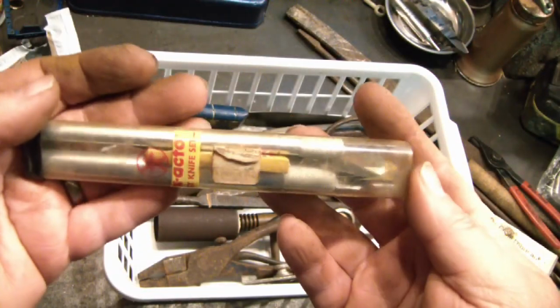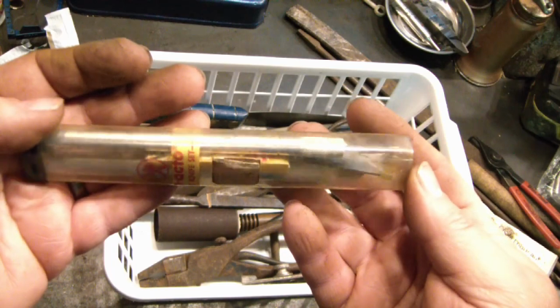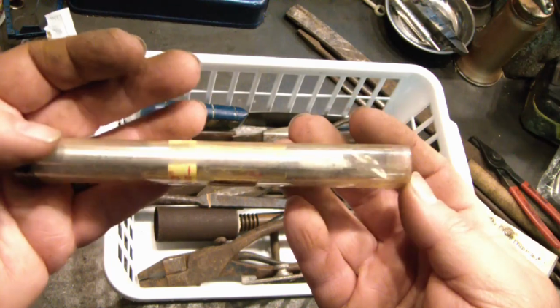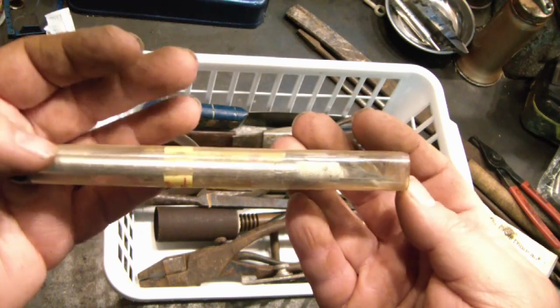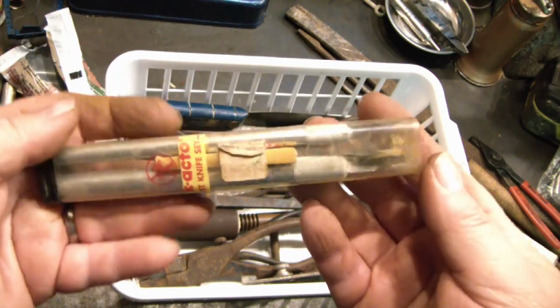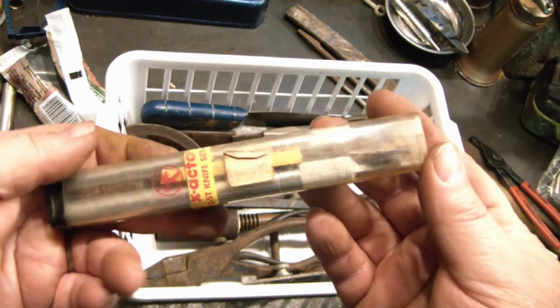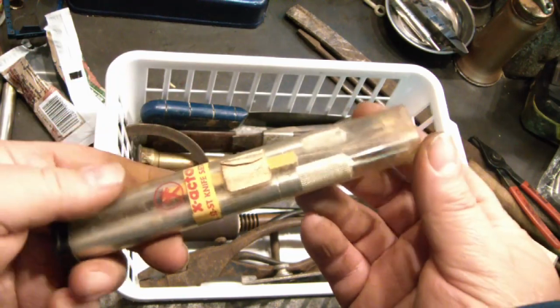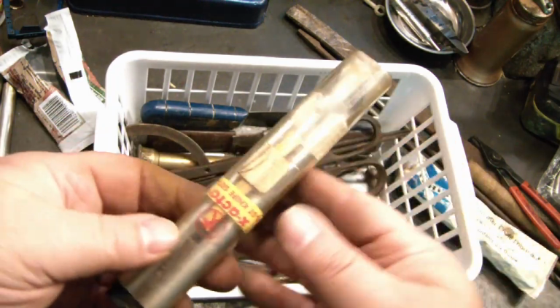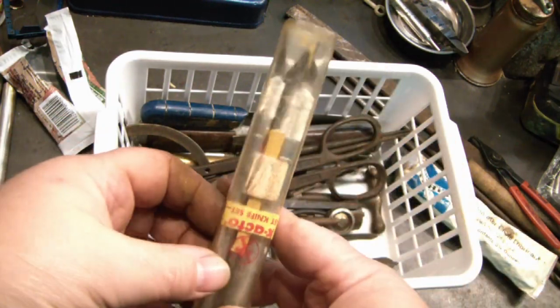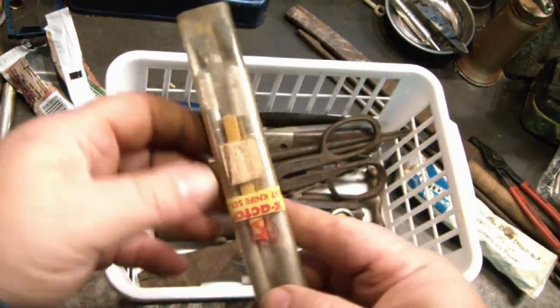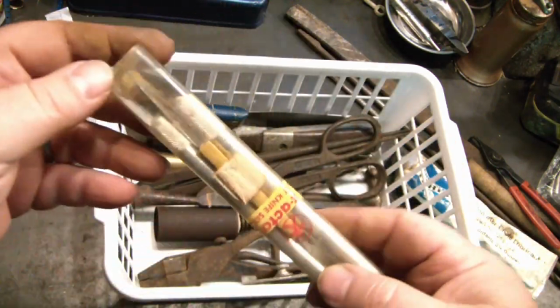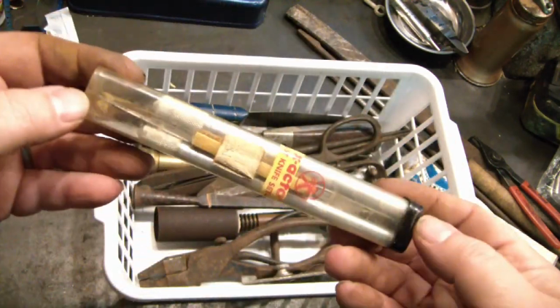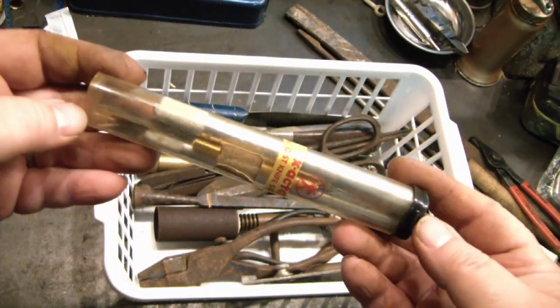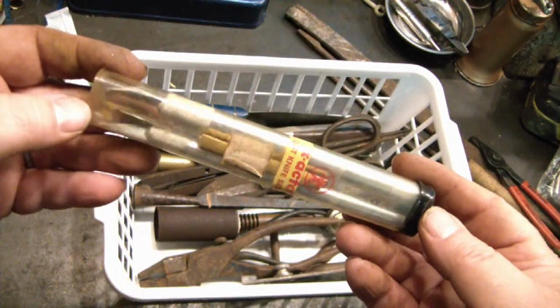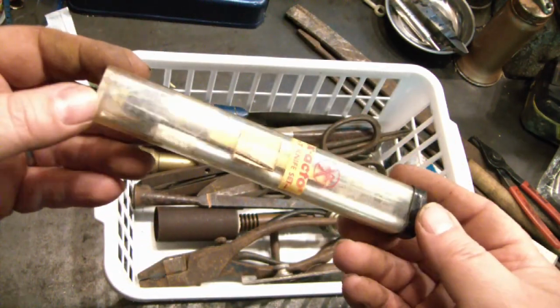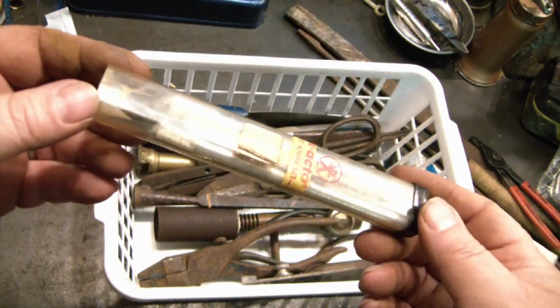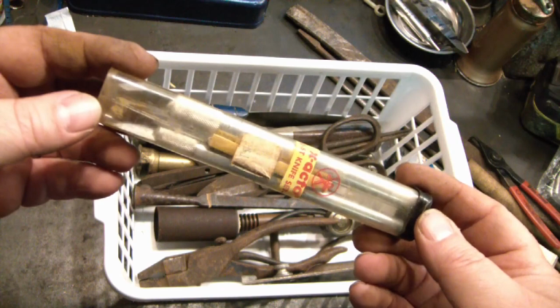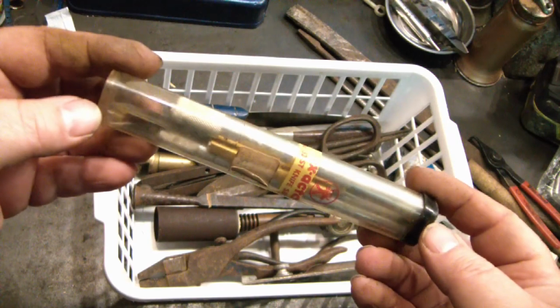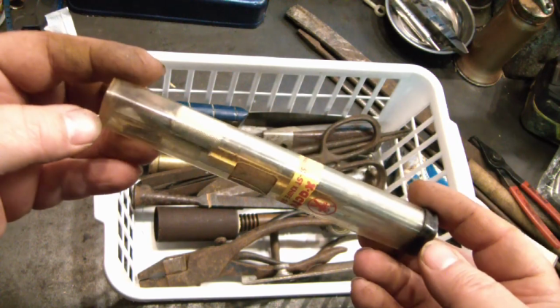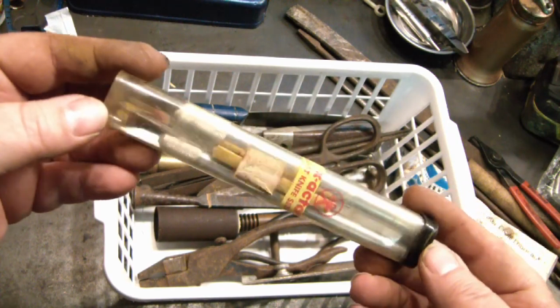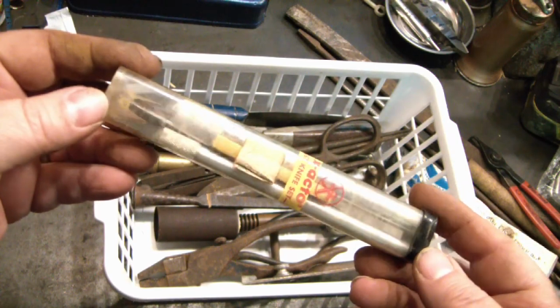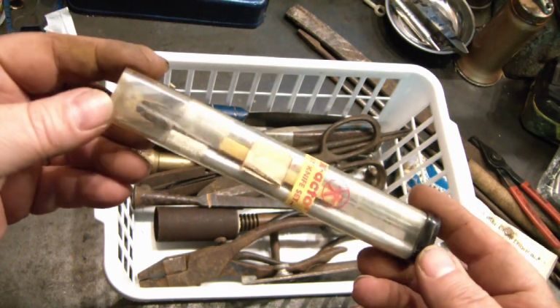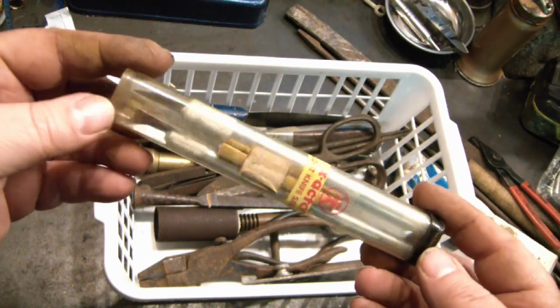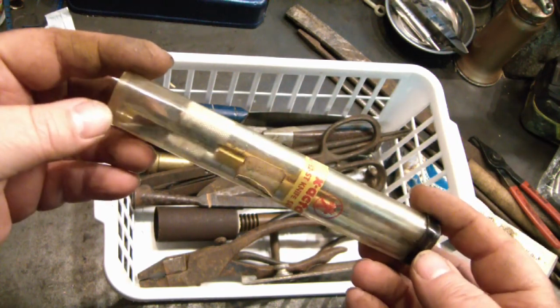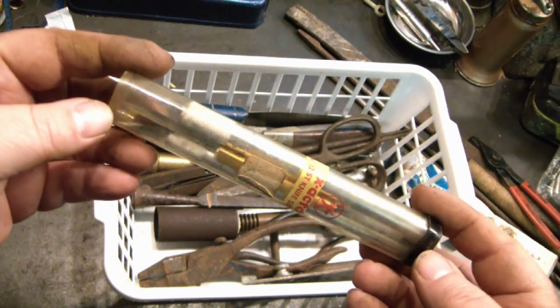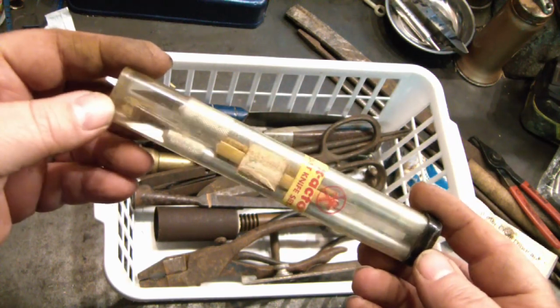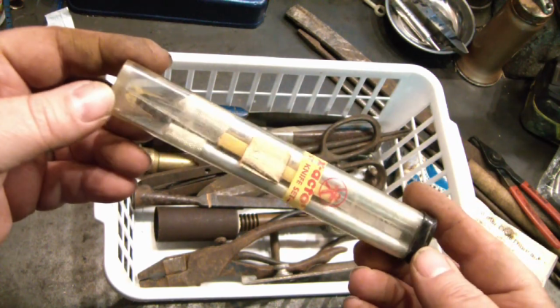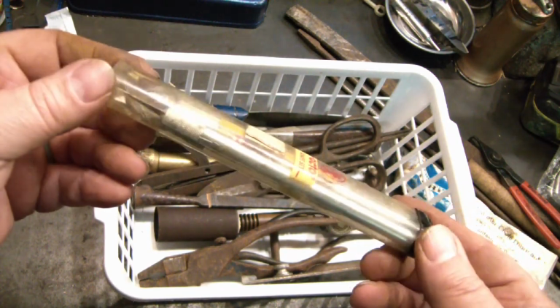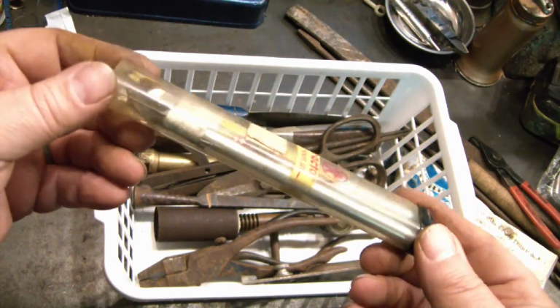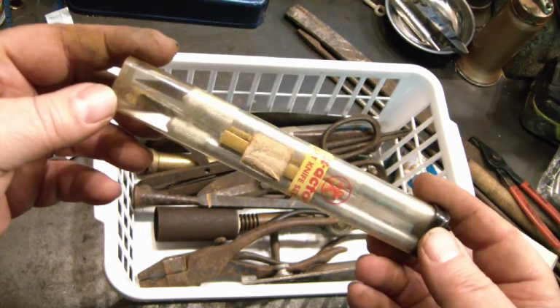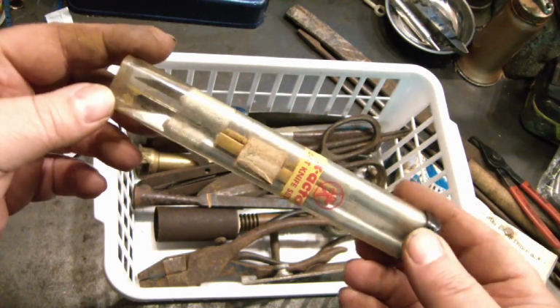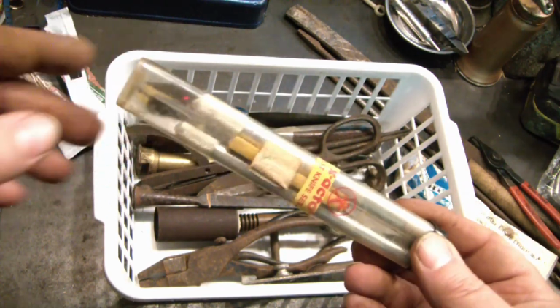X-Acto knife set. Maybe I could put them in that Talusian set from Harbor Freight where the handles just broke, because I'm sure those are good handles.